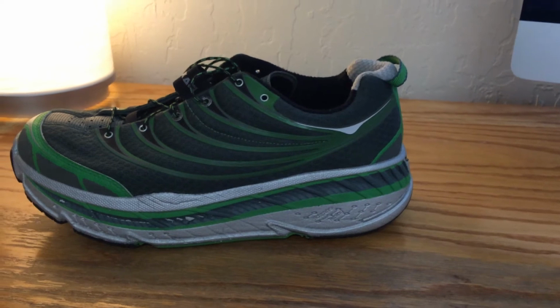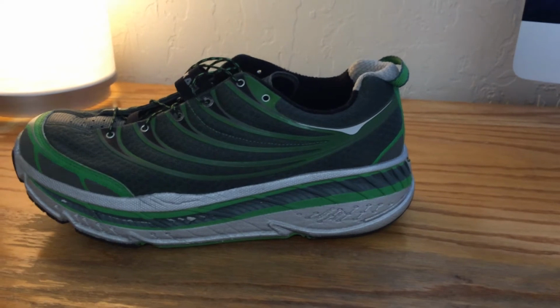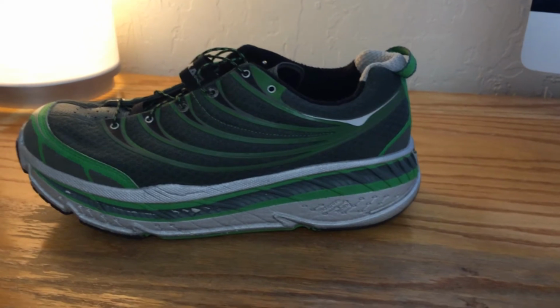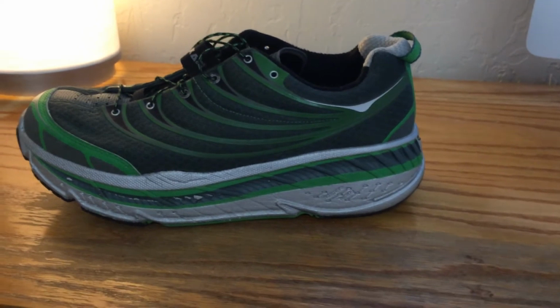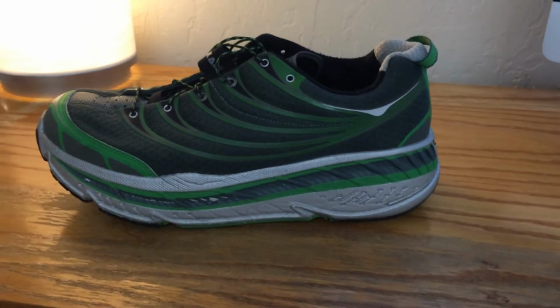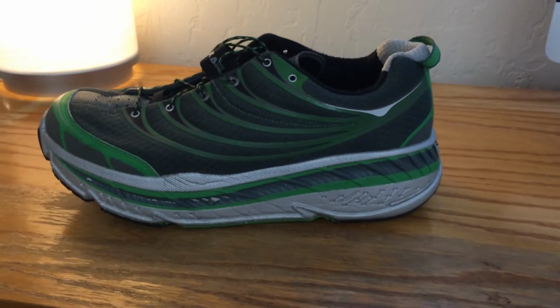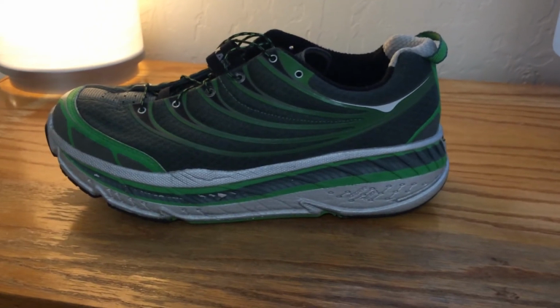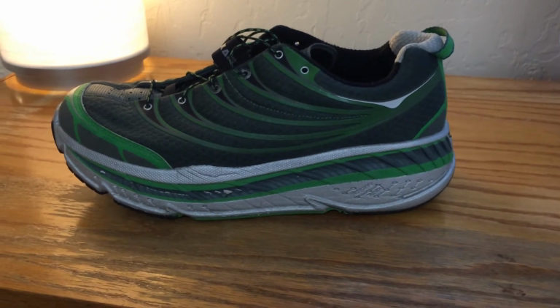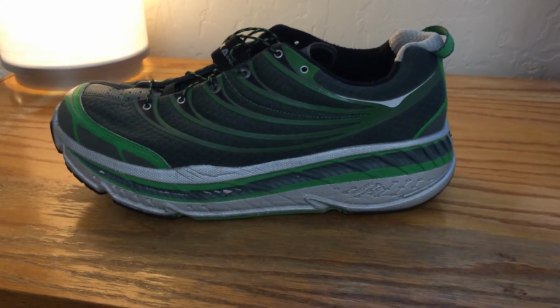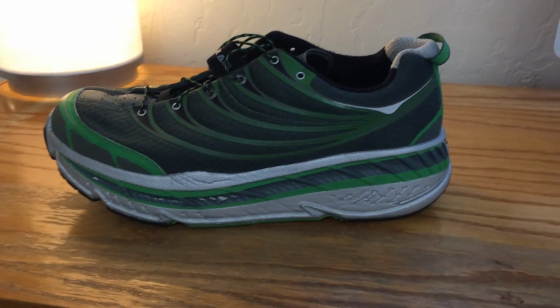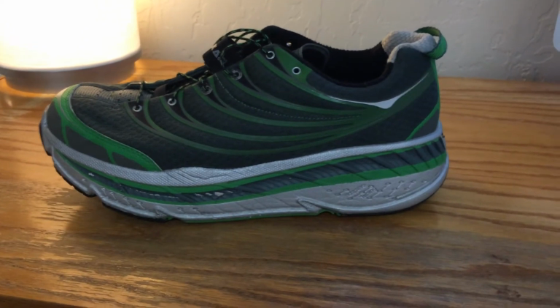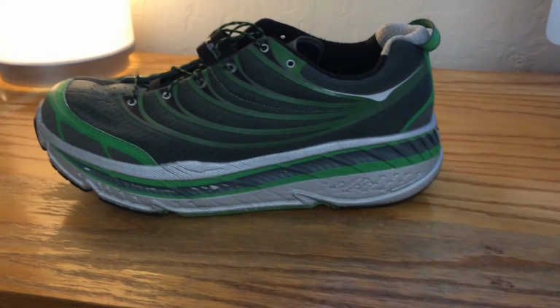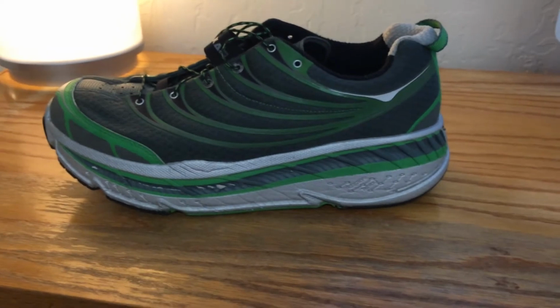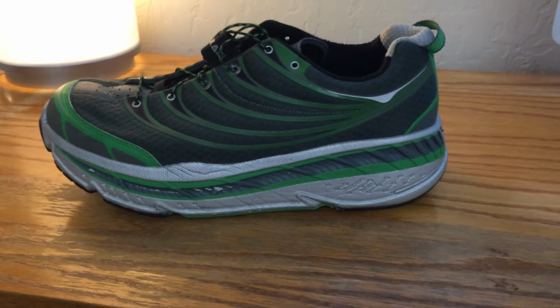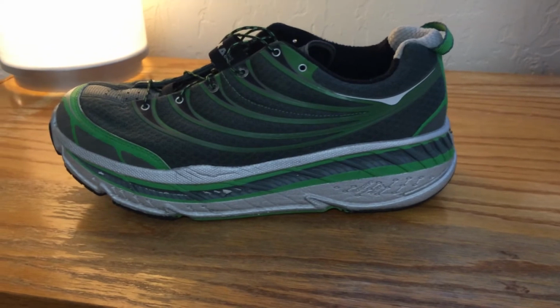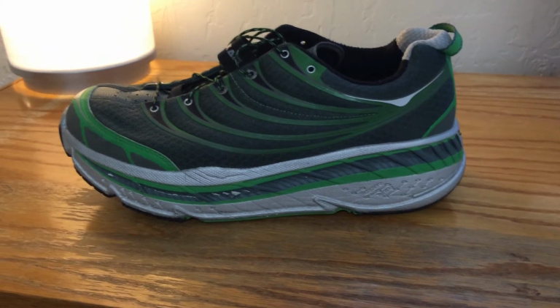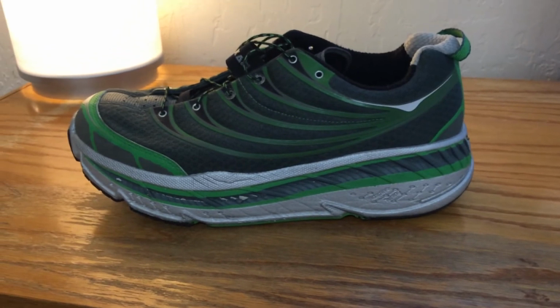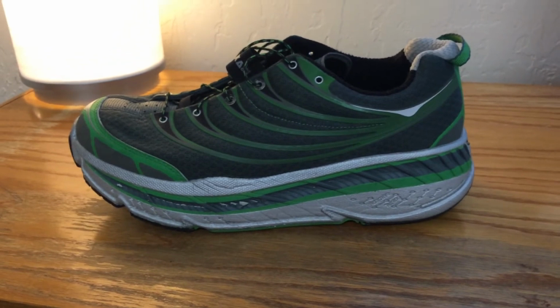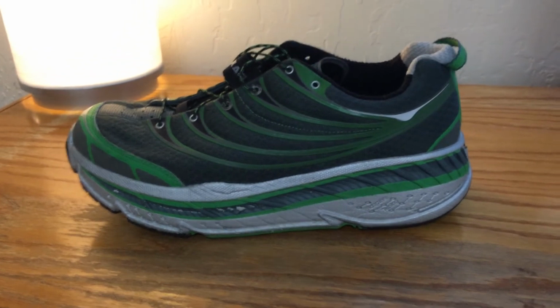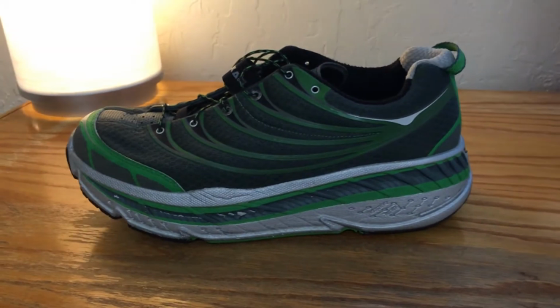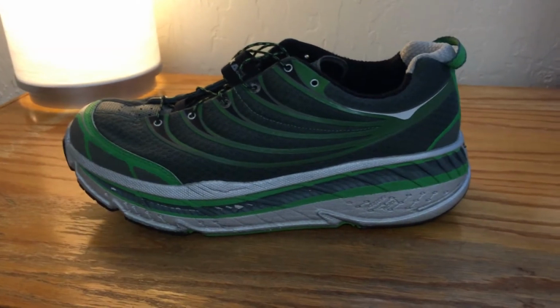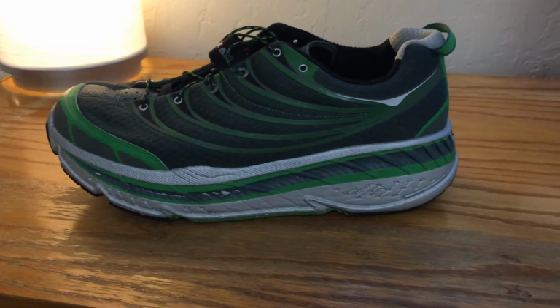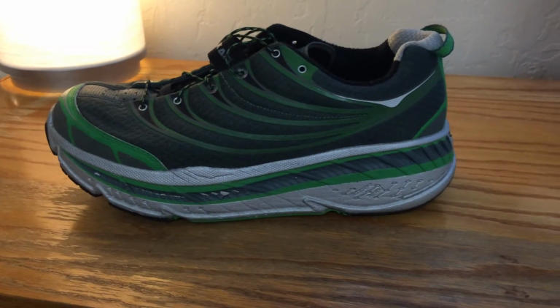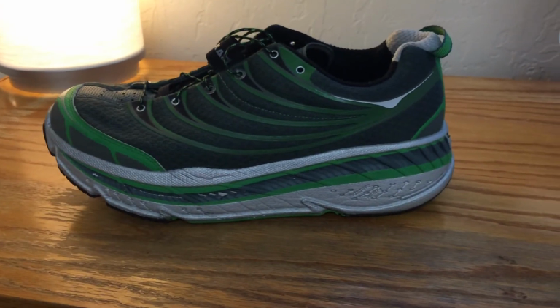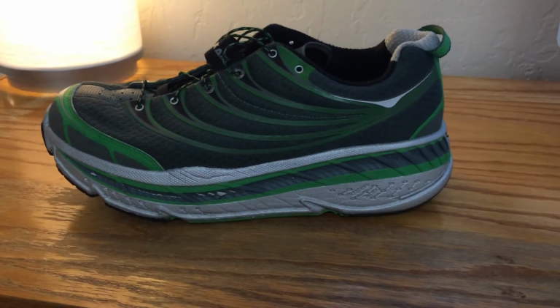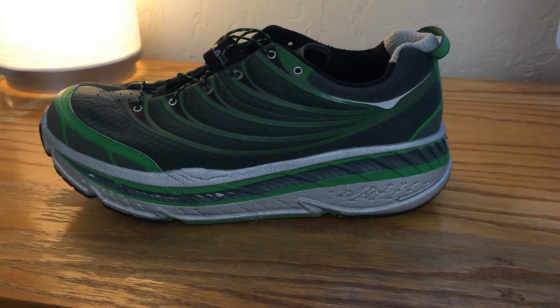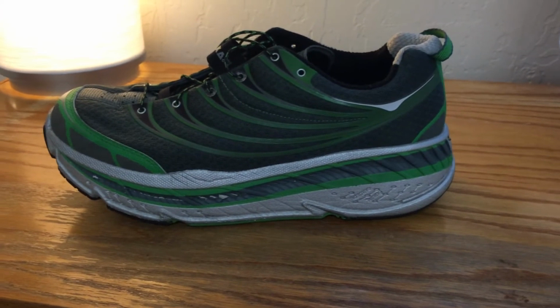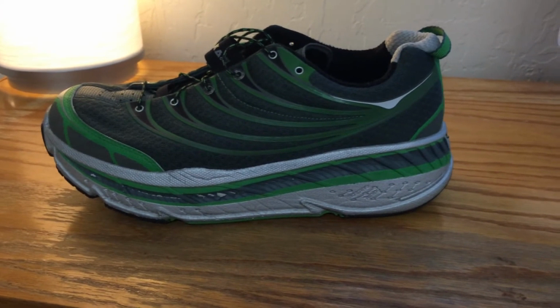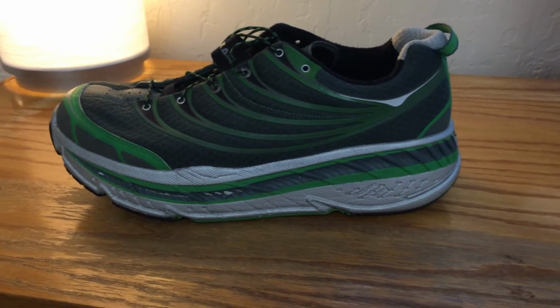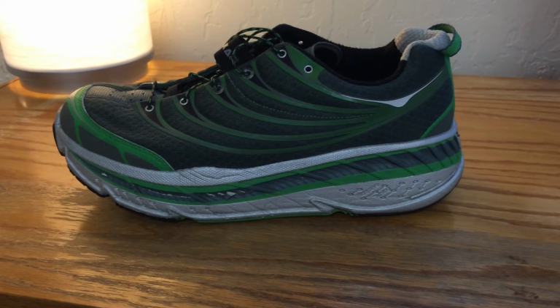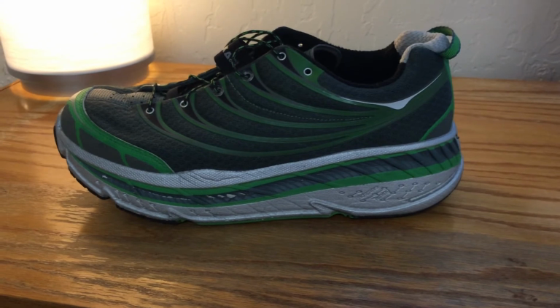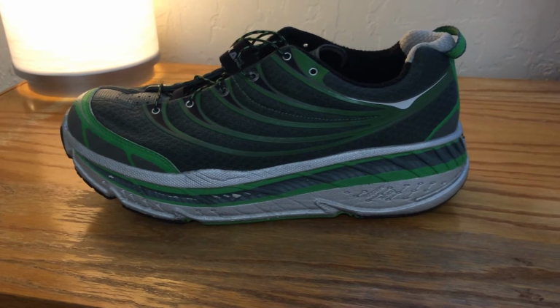Hey, I wanted to review the Hoka One Stinson Tarmac shoes. These are my favorite shoes I've run in. They're very padded, very comfortable.